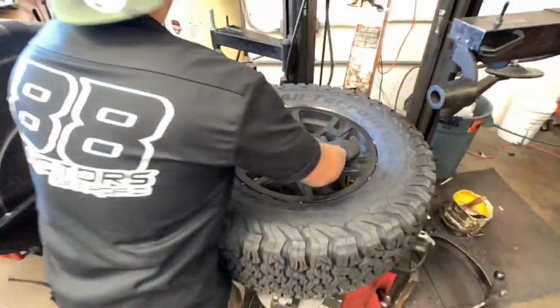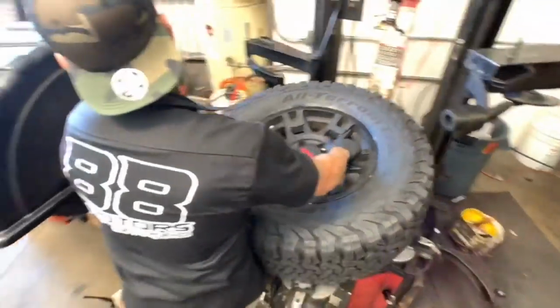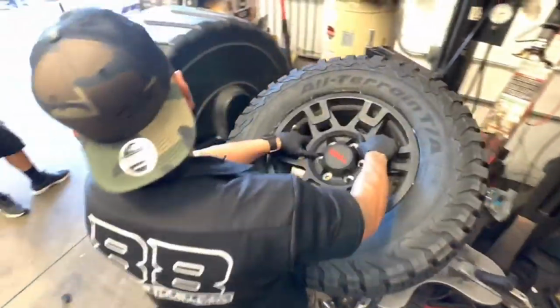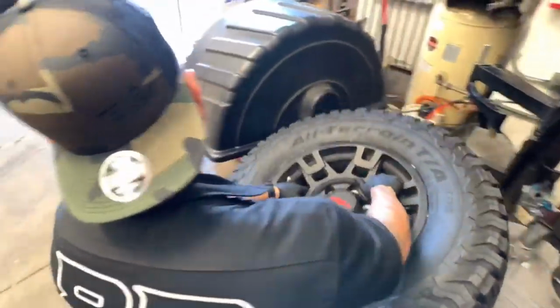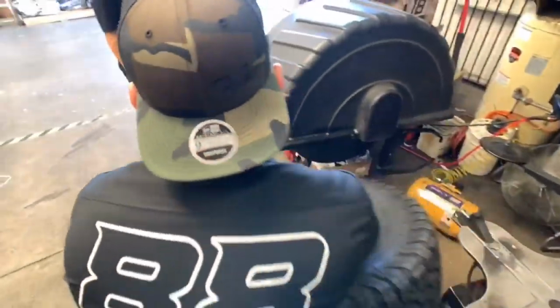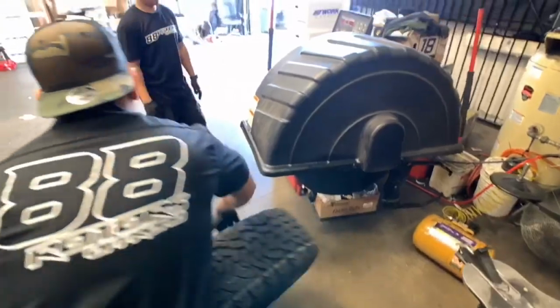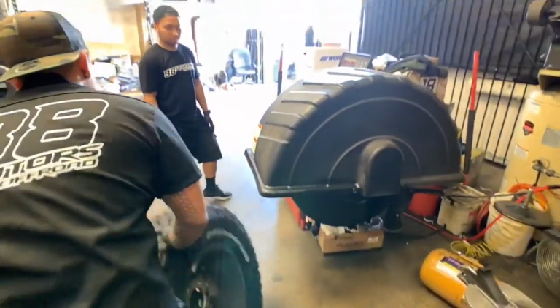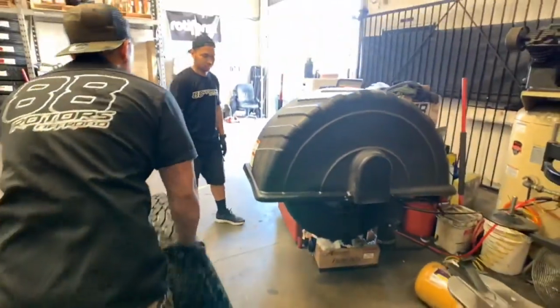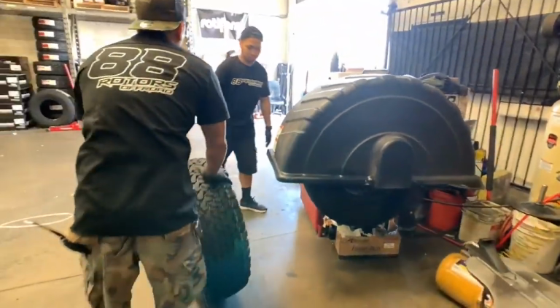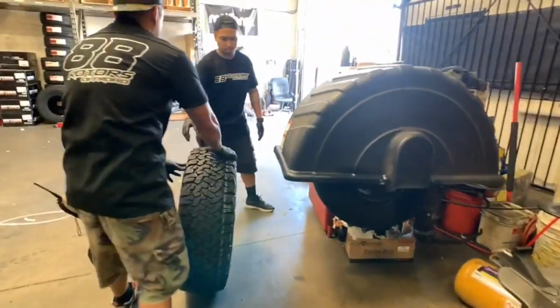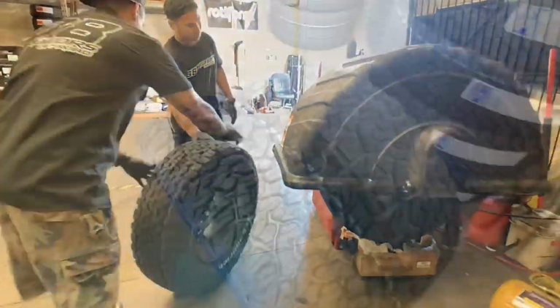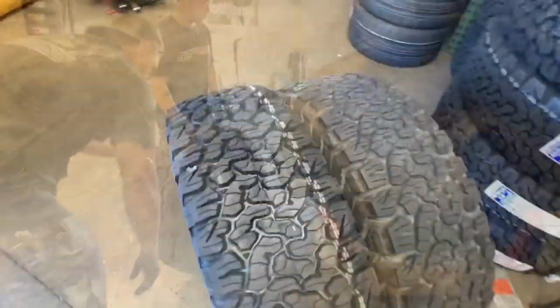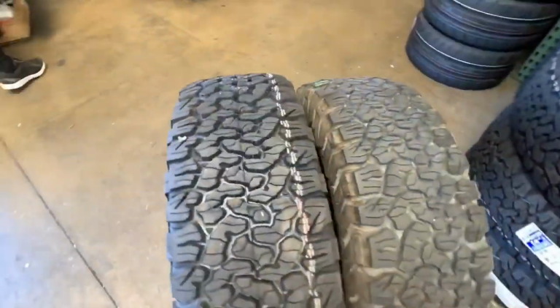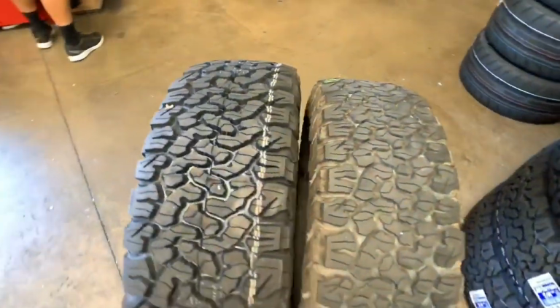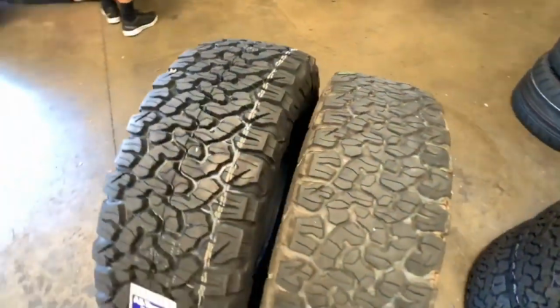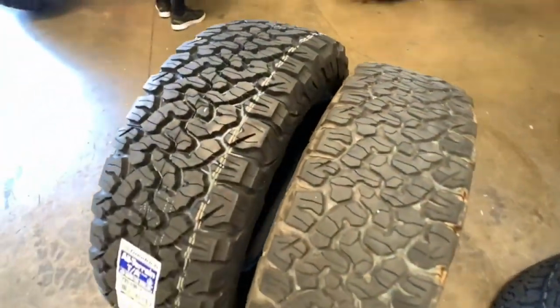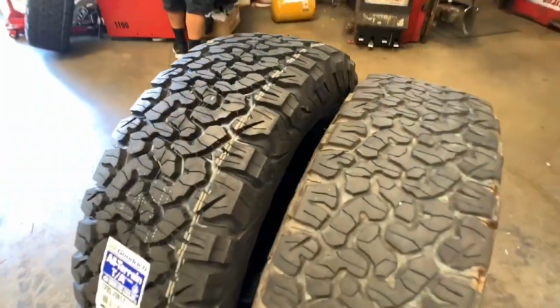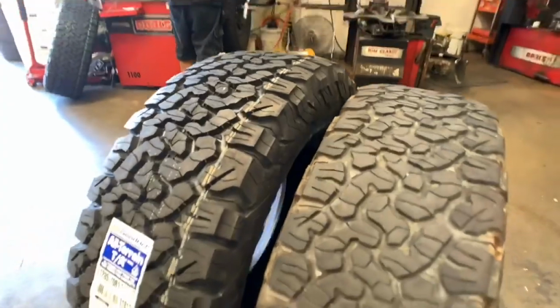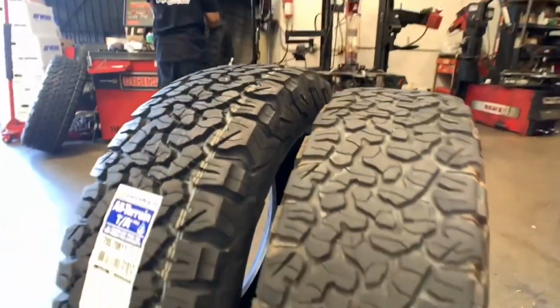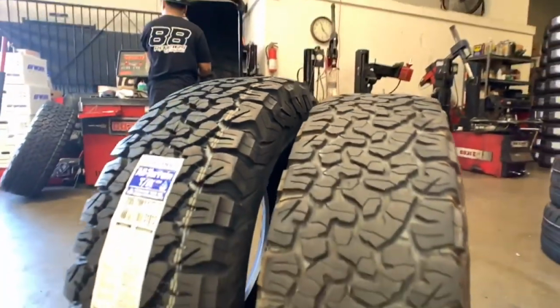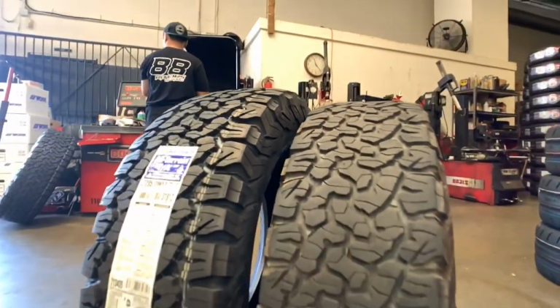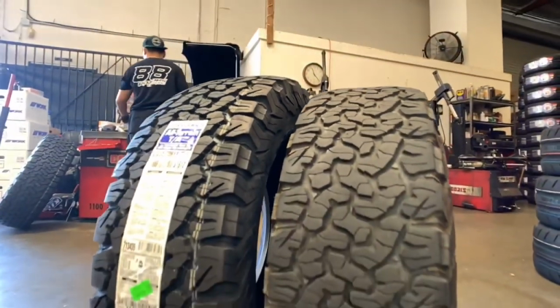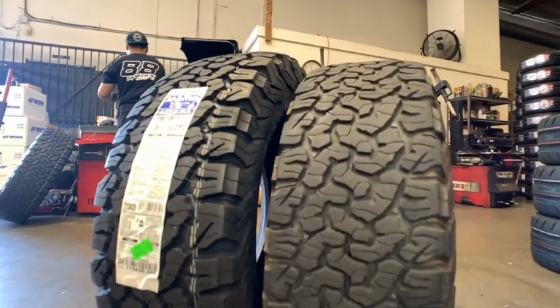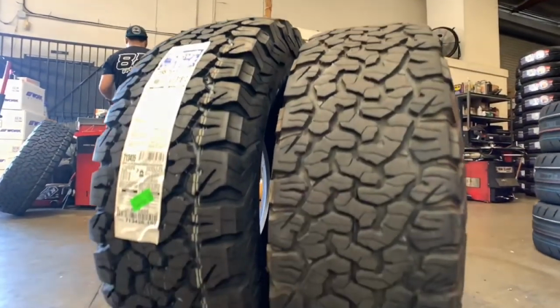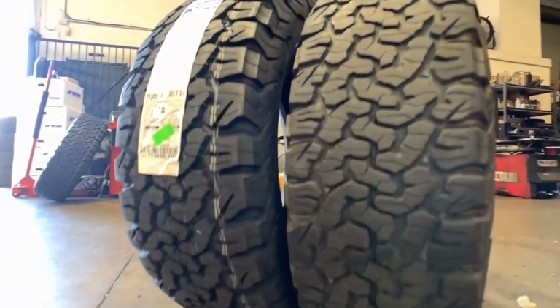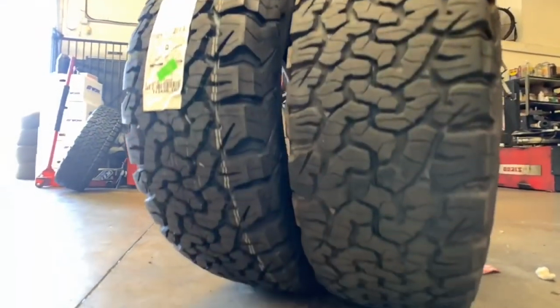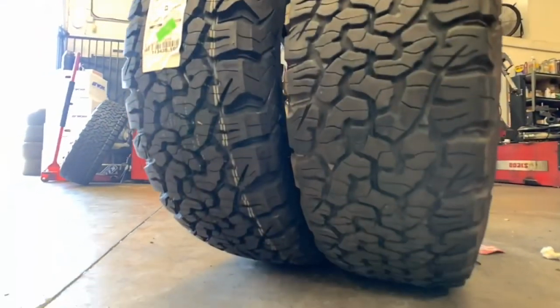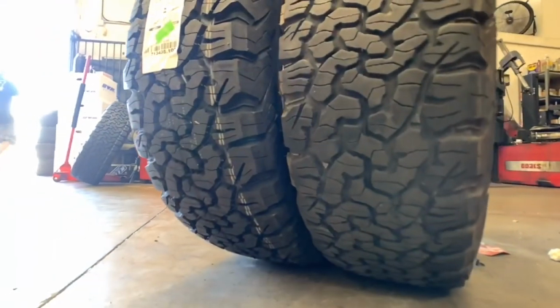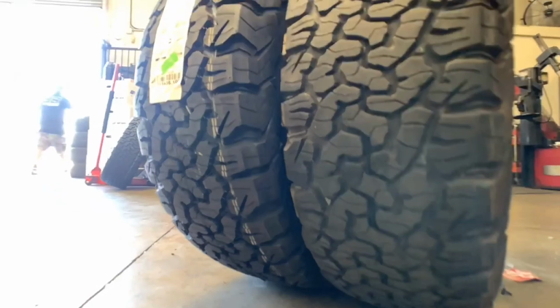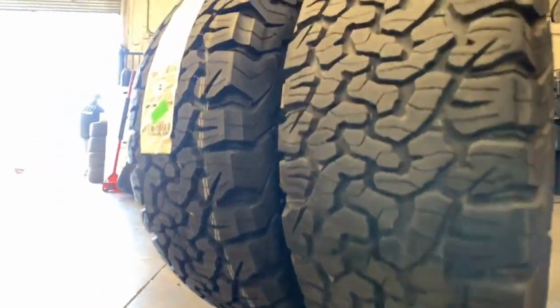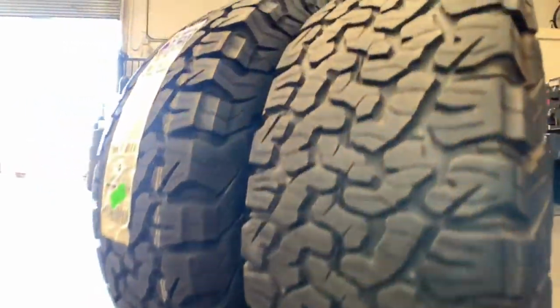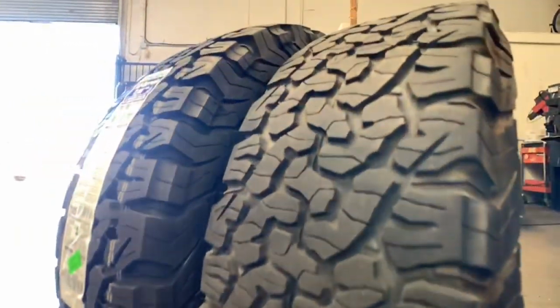This customer came in with a previously installed set of TRD Pro wheels off of the 4Runner. He originally had 265/70/17s on there, as you can see on the right, but we're upsizing to a 285/70/17 now with the new suspension, allowing it to clear.